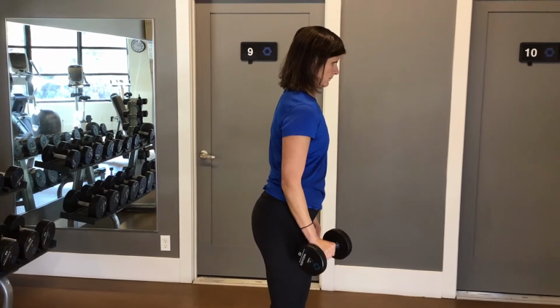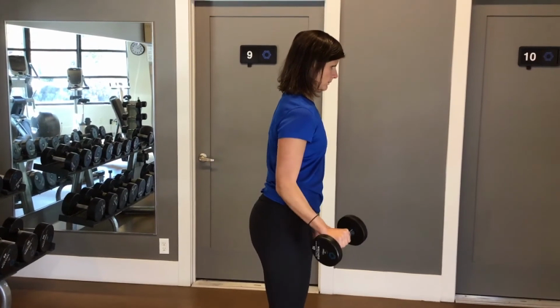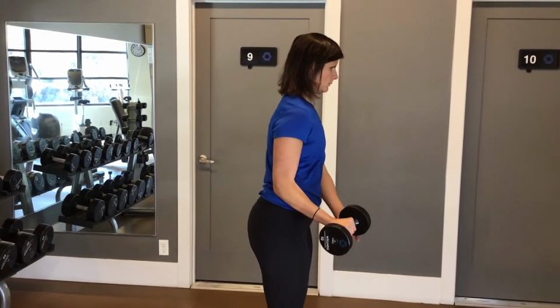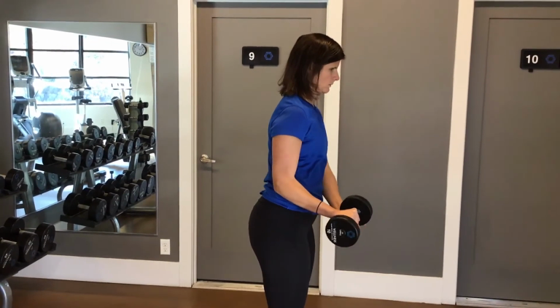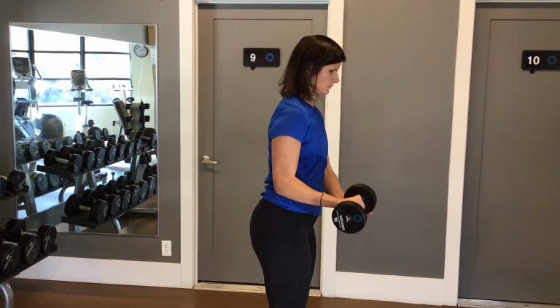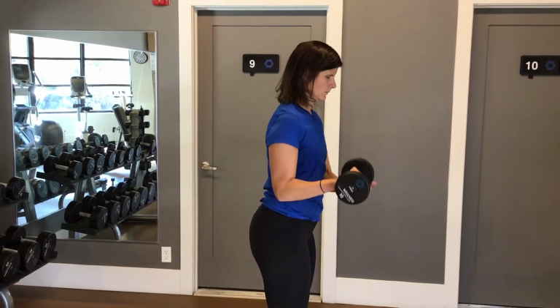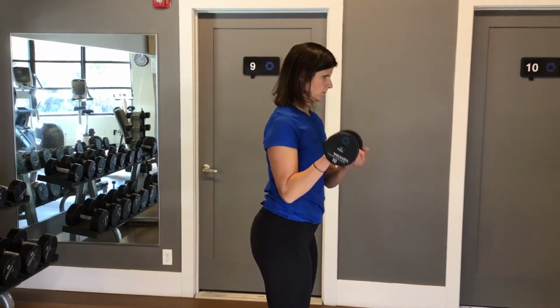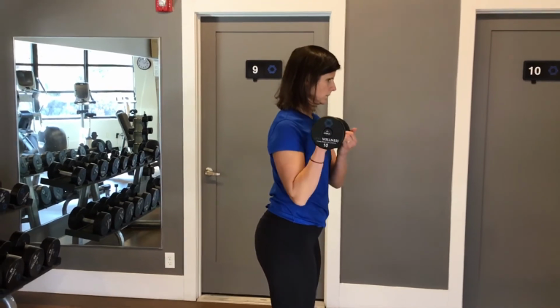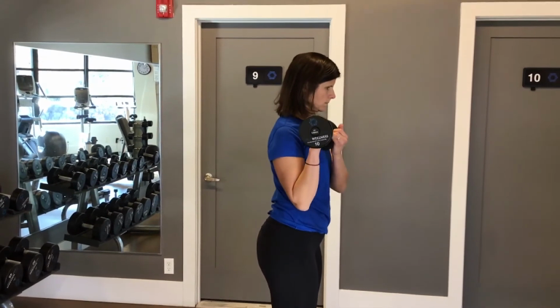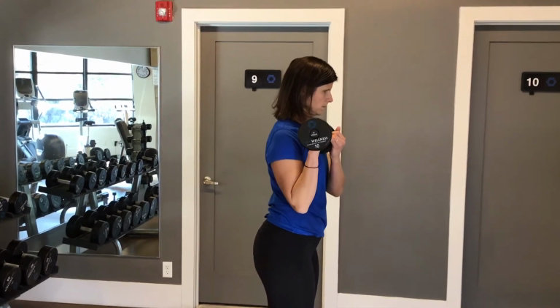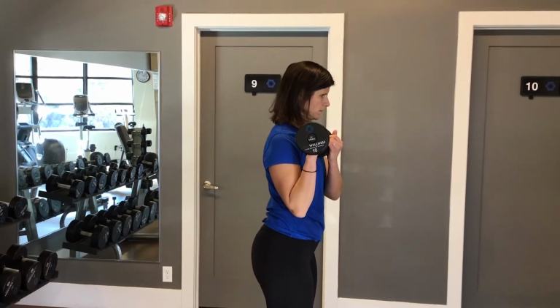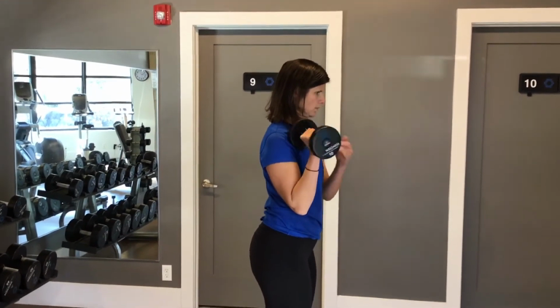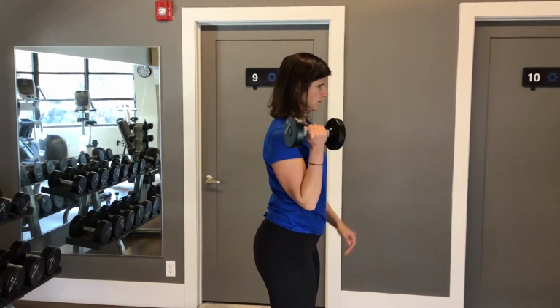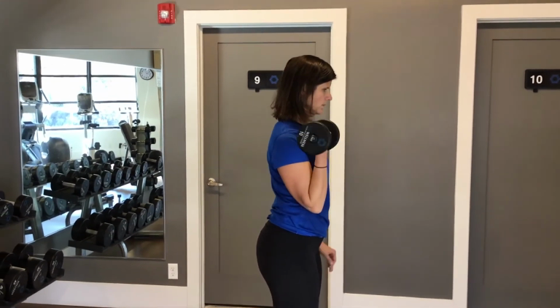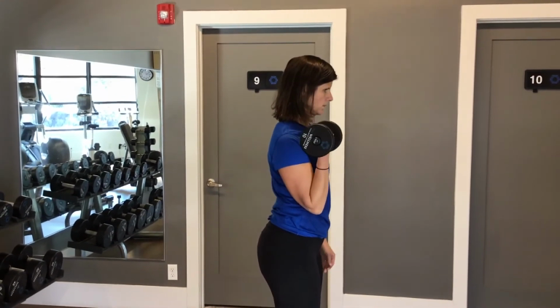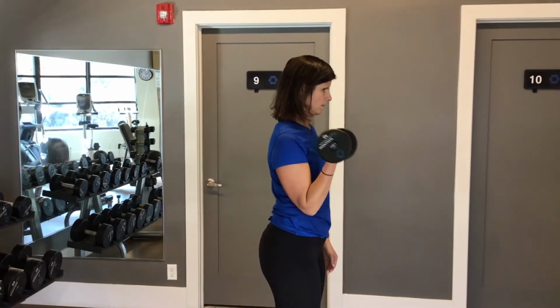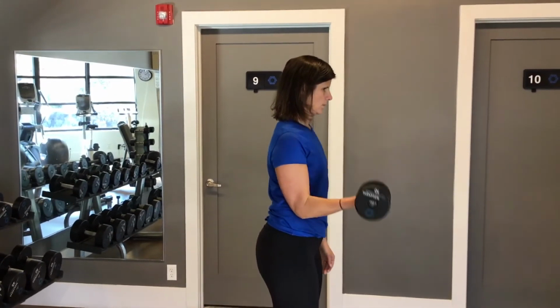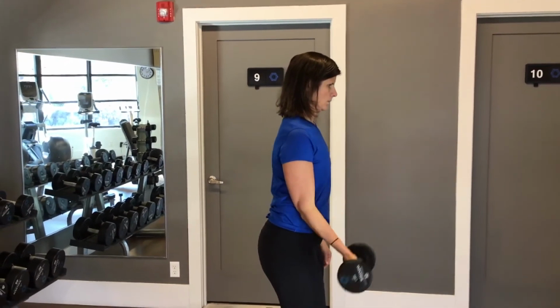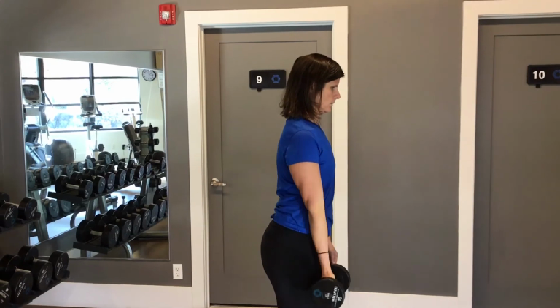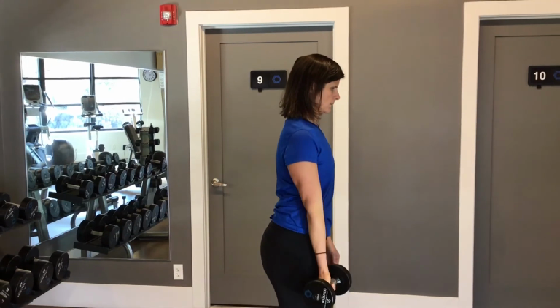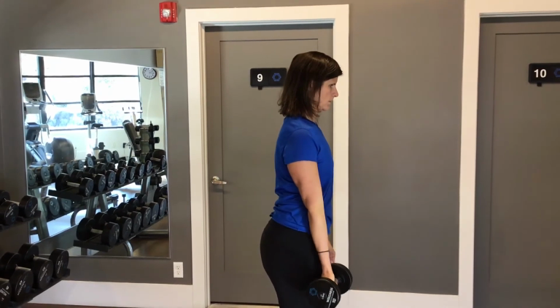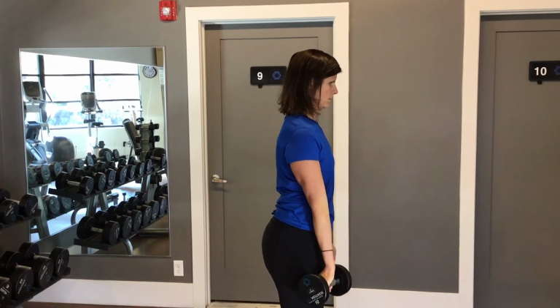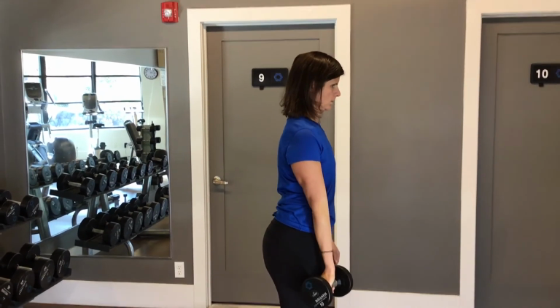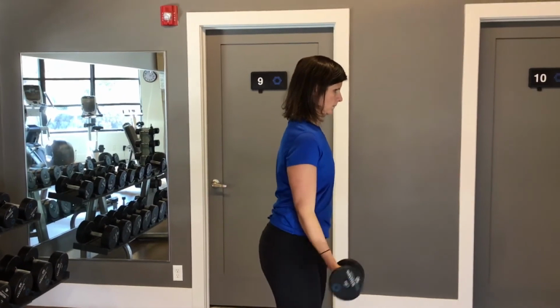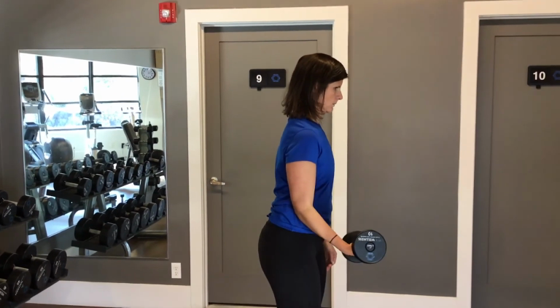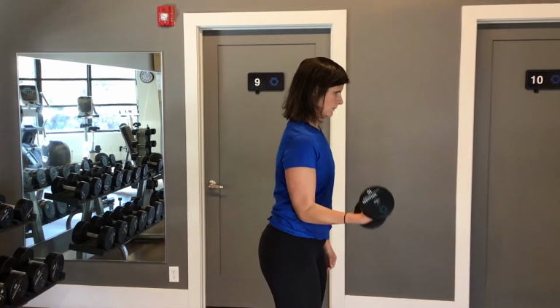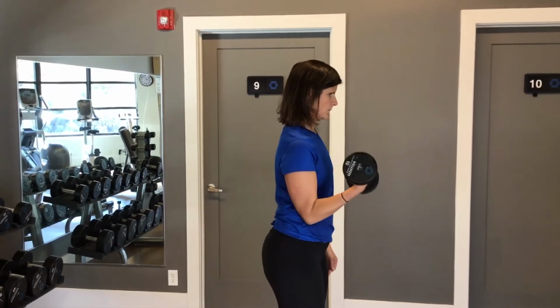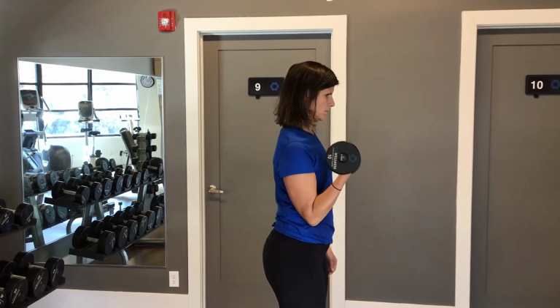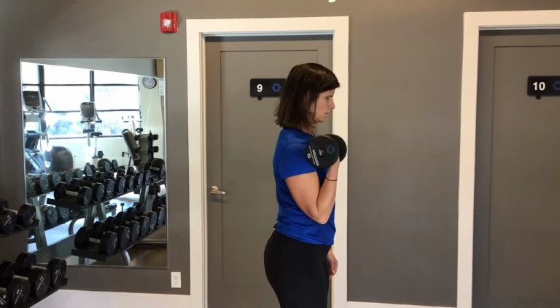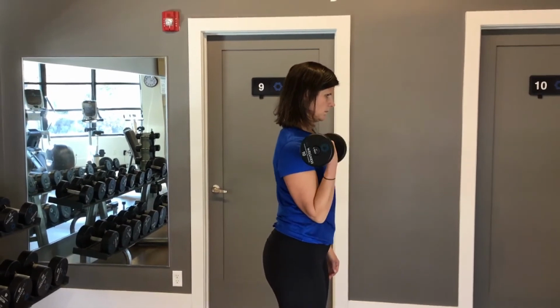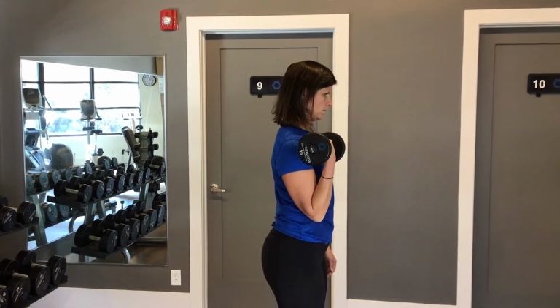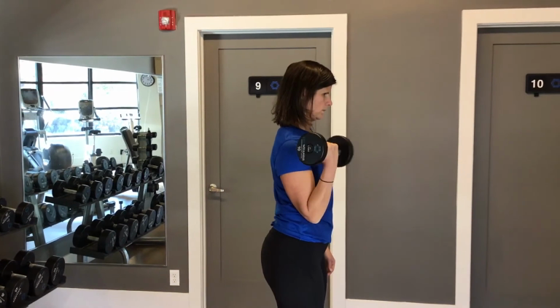You might need to use your other hand for help and that's okay — bring it all the way up. Twist at the top, now lower the weight down, extend your wrist, flex your wrist and bend your elbow up. Good.